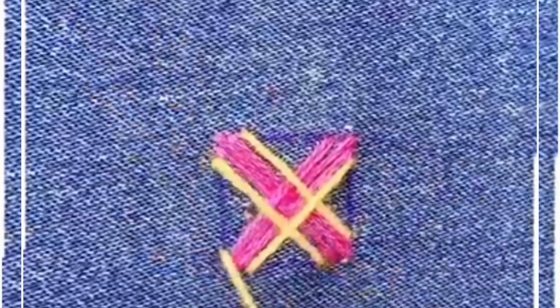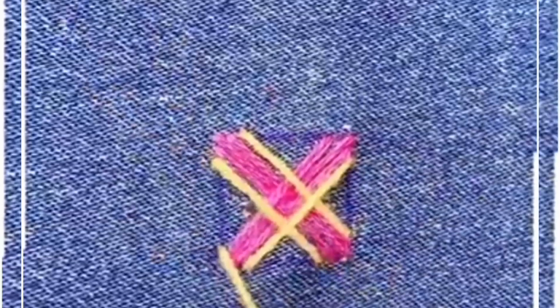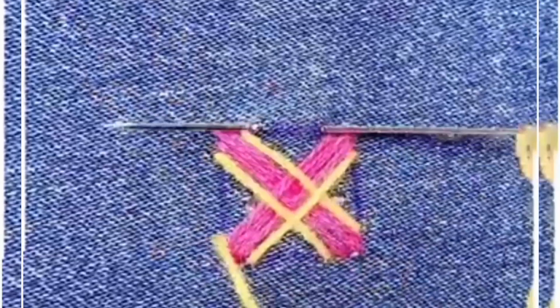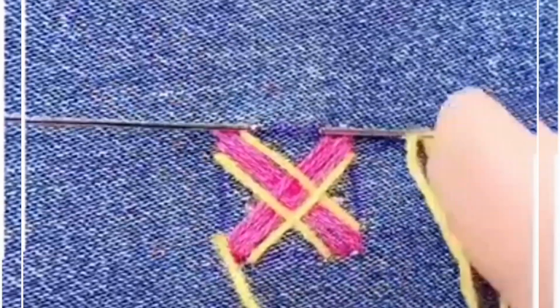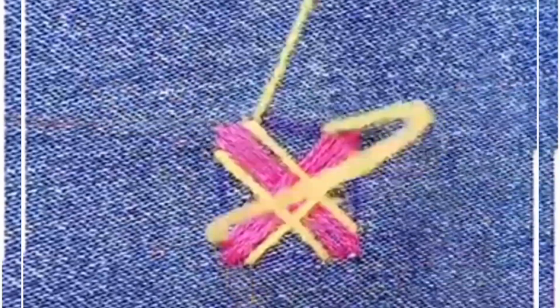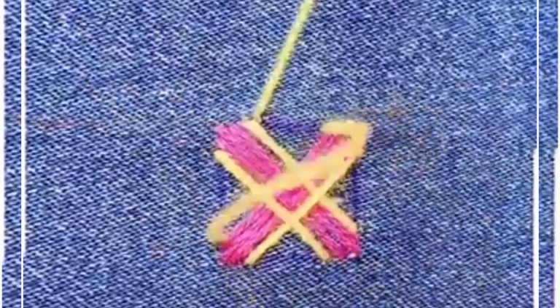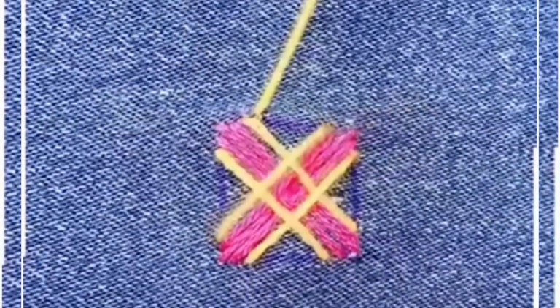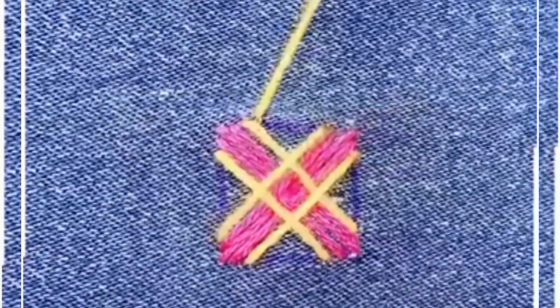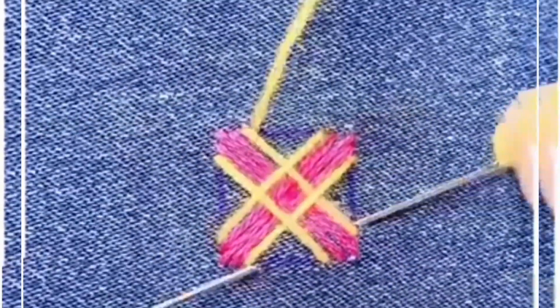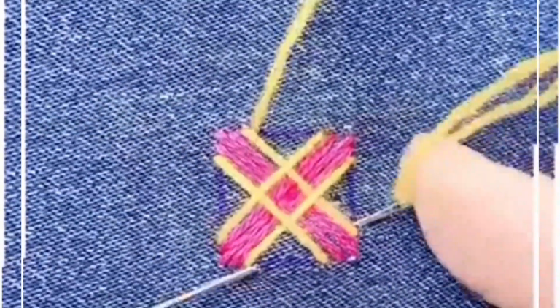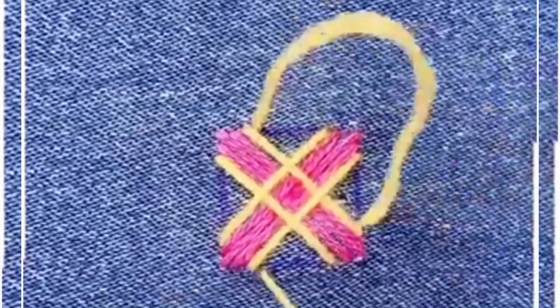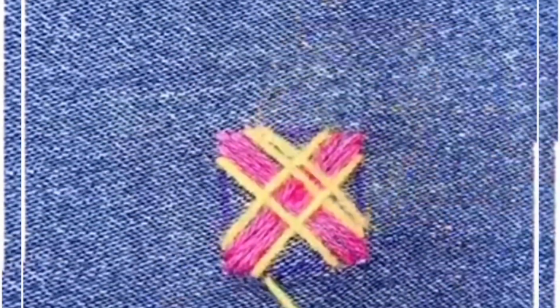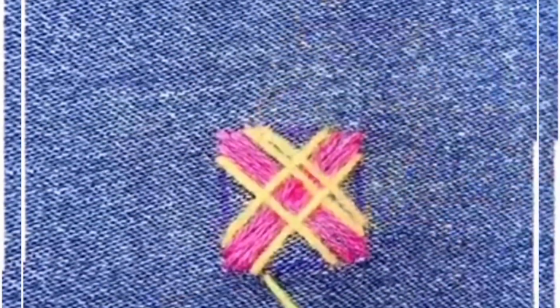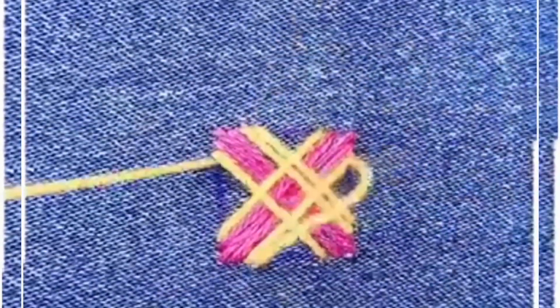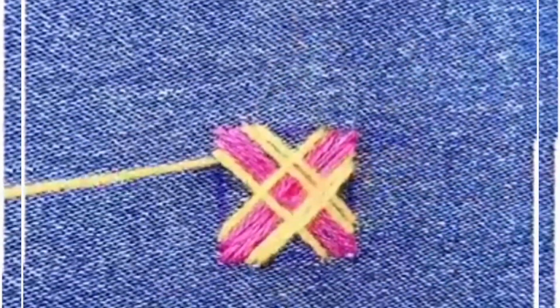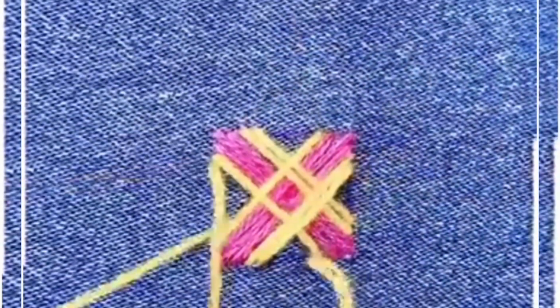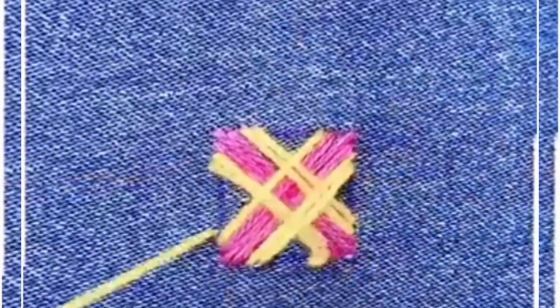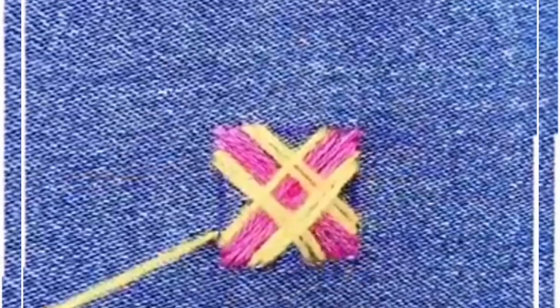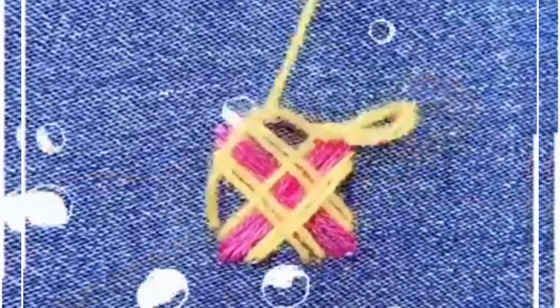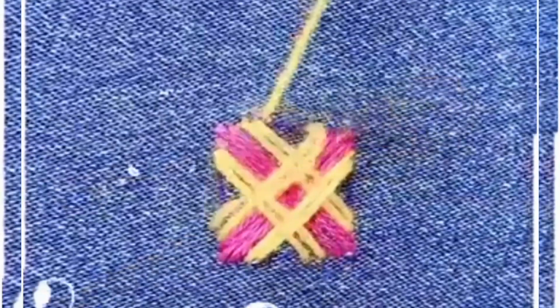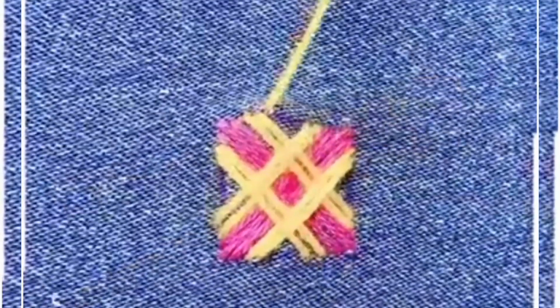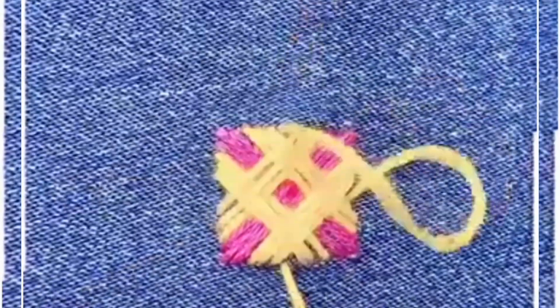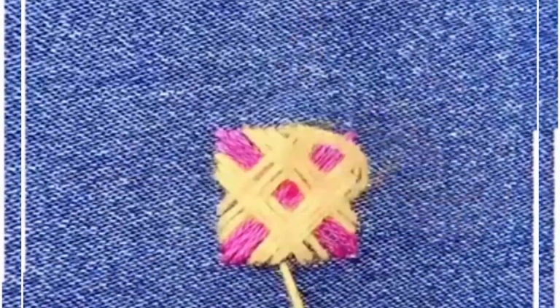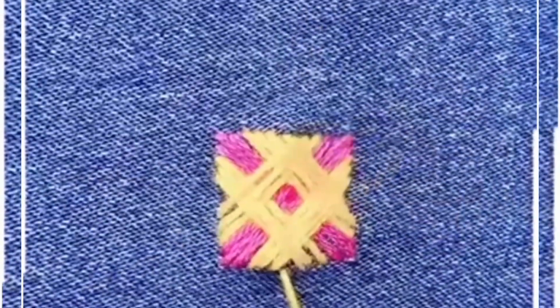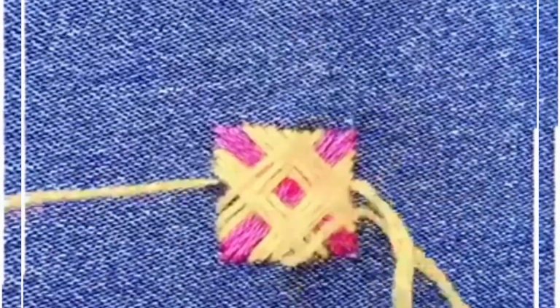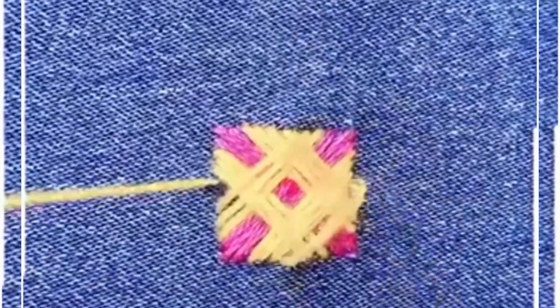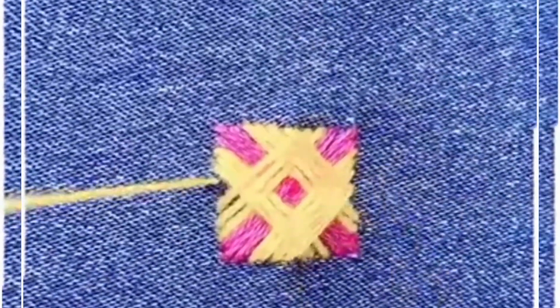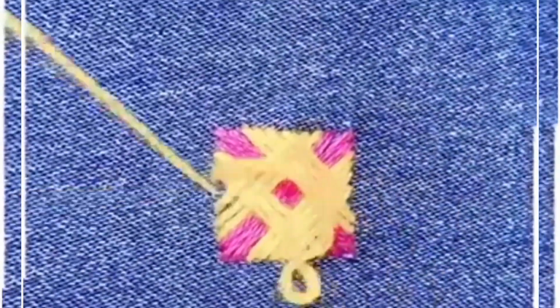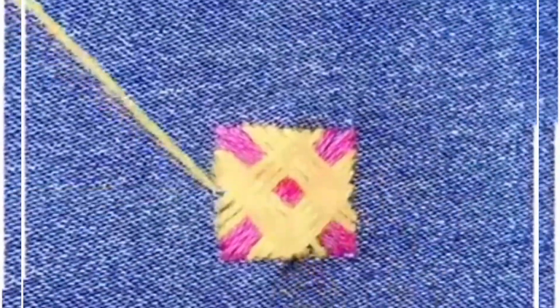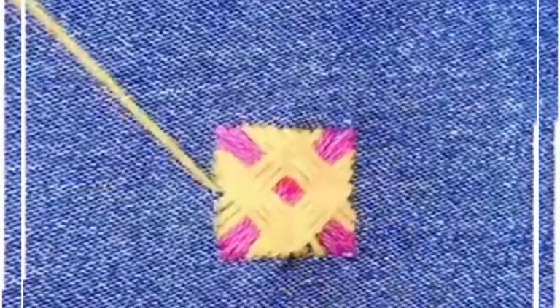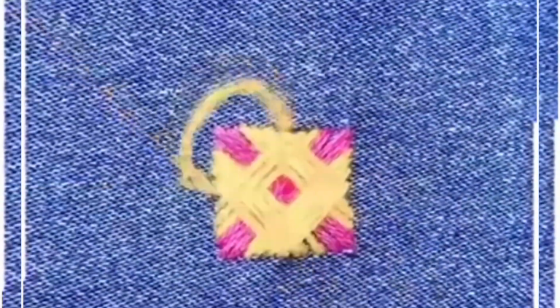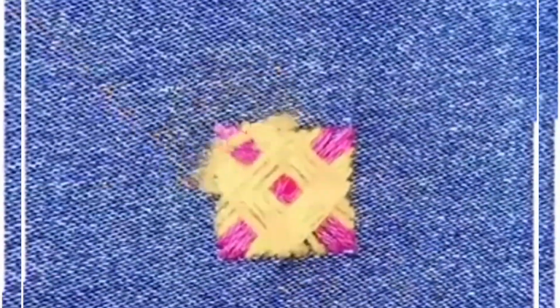We are going to use different pink and yellow color thread to make this beautiful design on the top of it. Look — the hole is covered and it is looking very pretty as well.